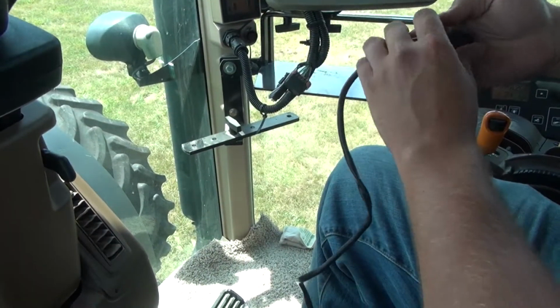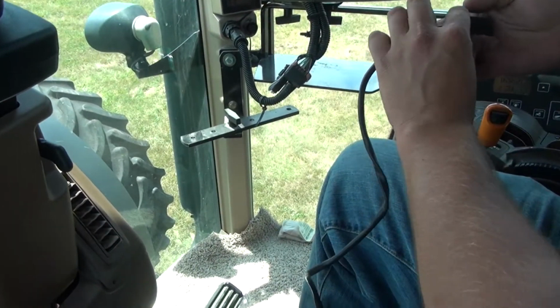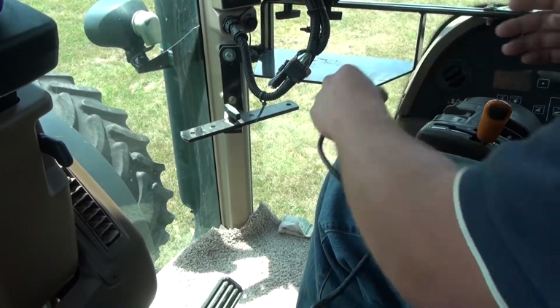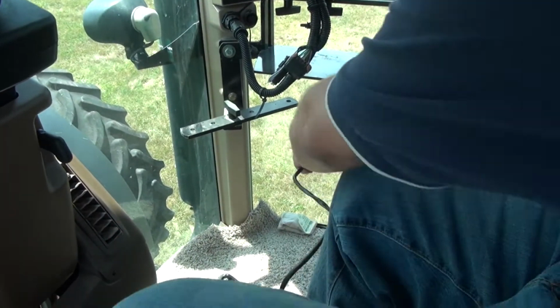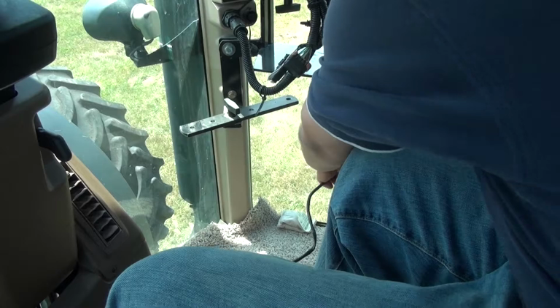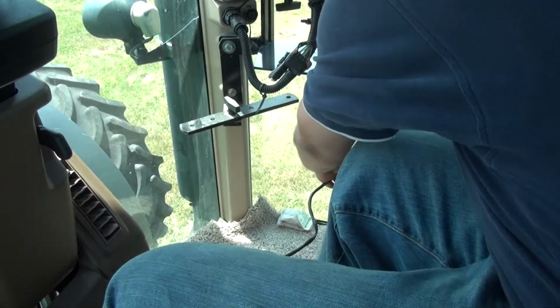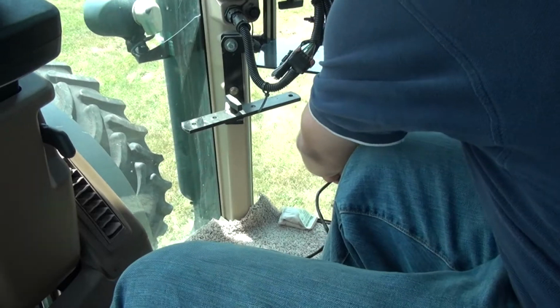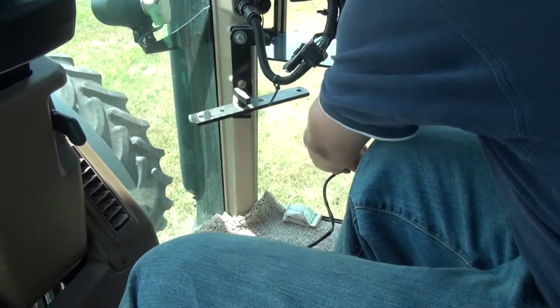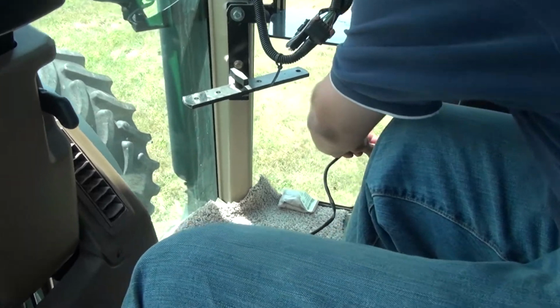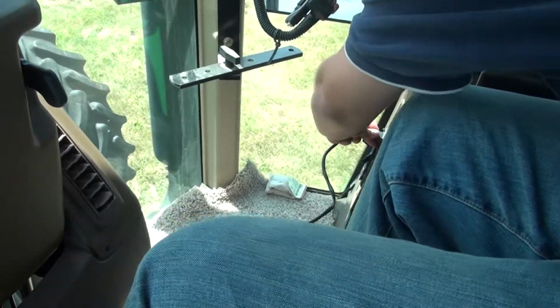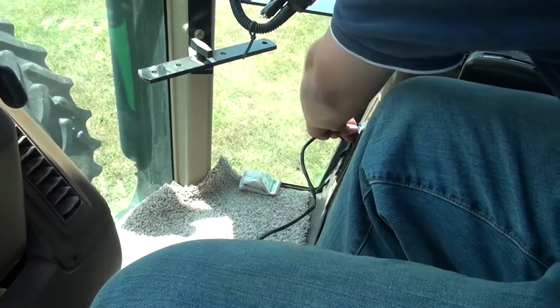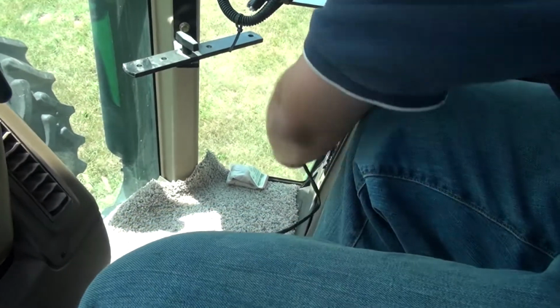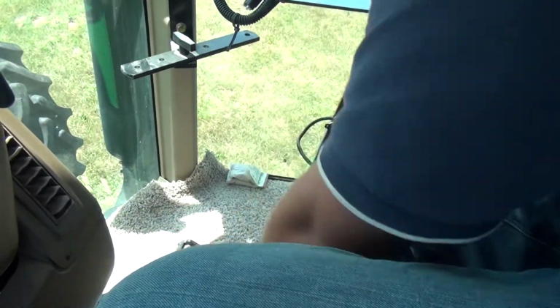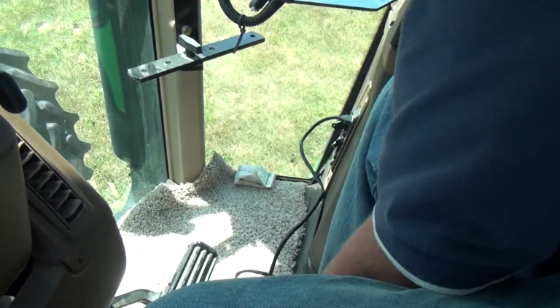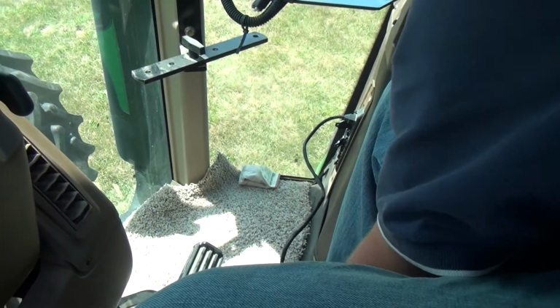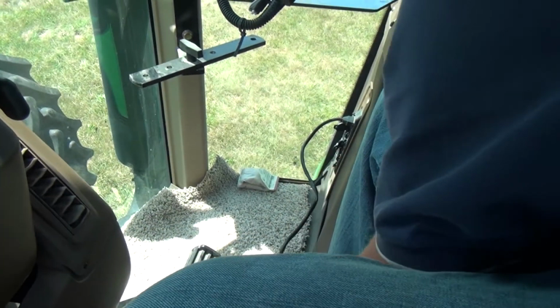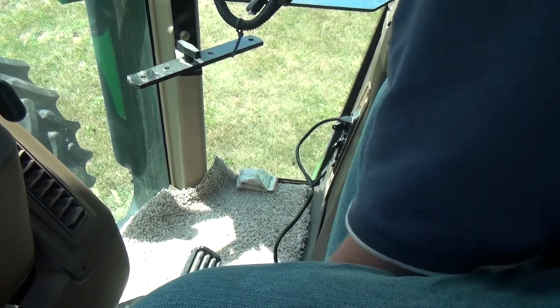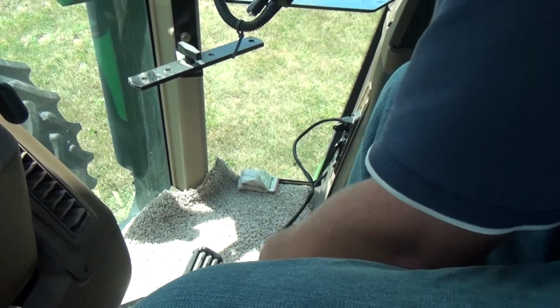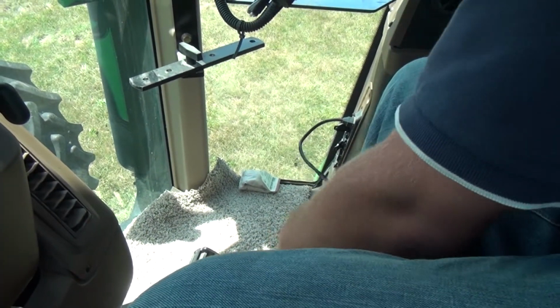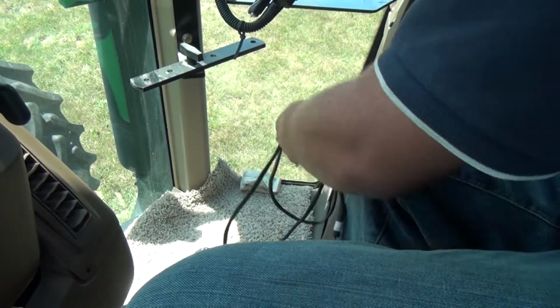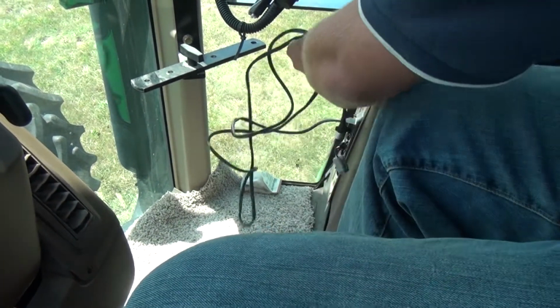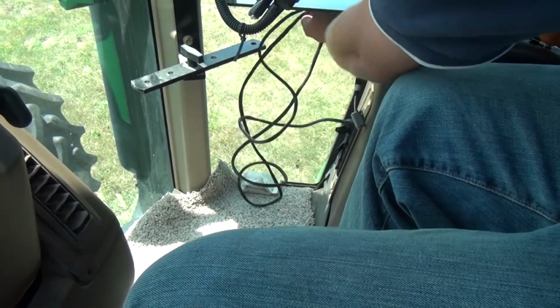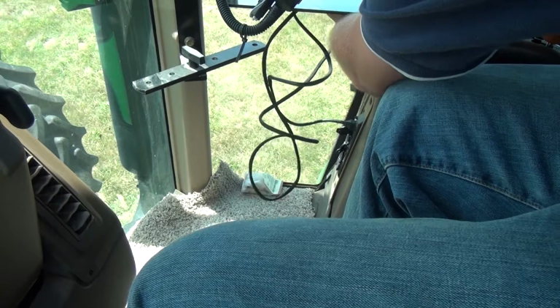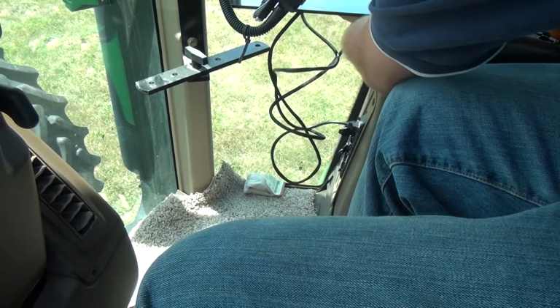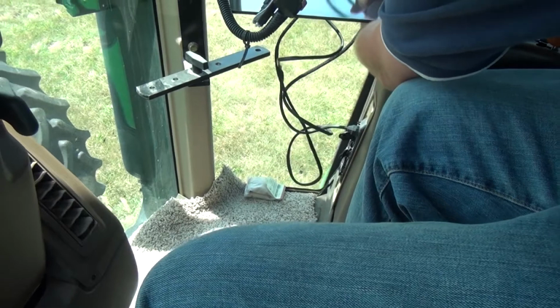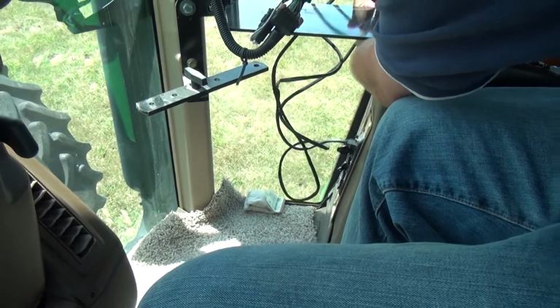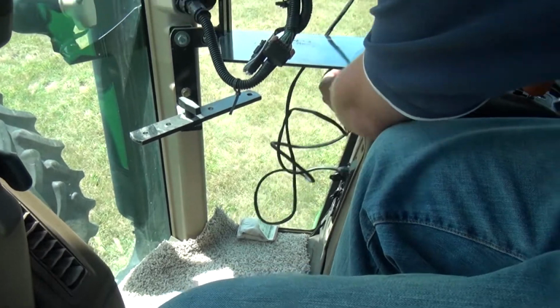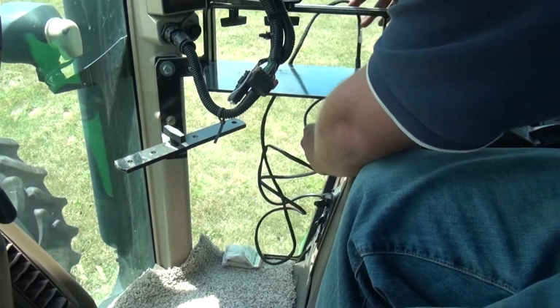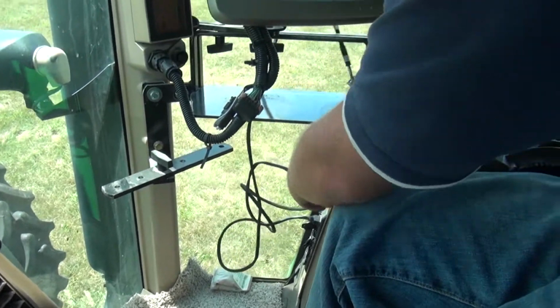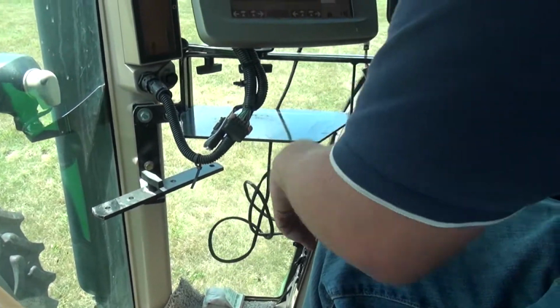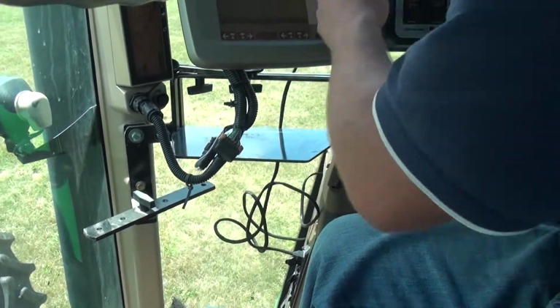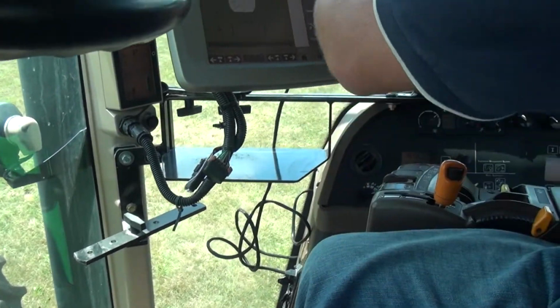Inside the tractor cab, using a convenience plug or any 12-volt power source, run the power cable from the power source to the wireless transmitter.